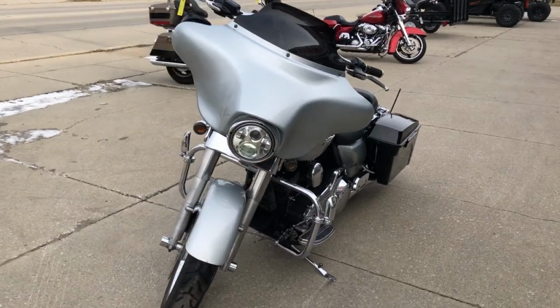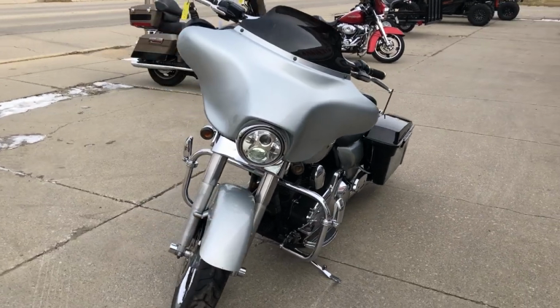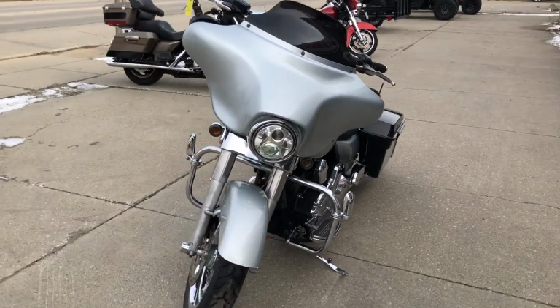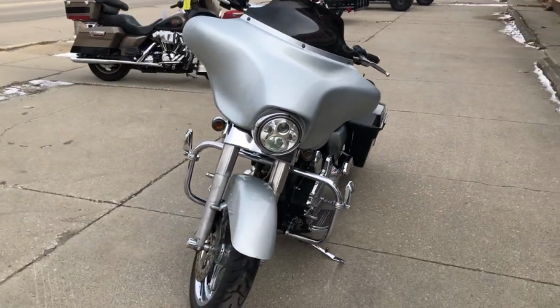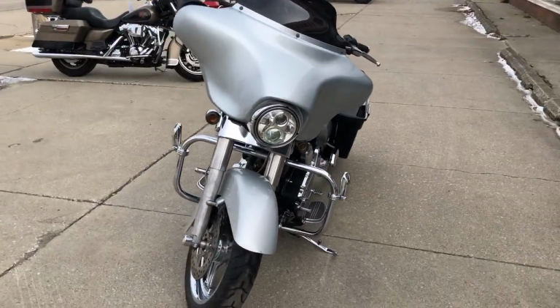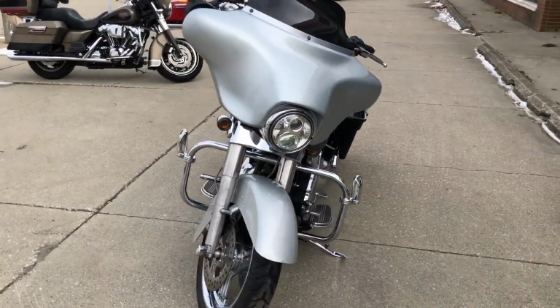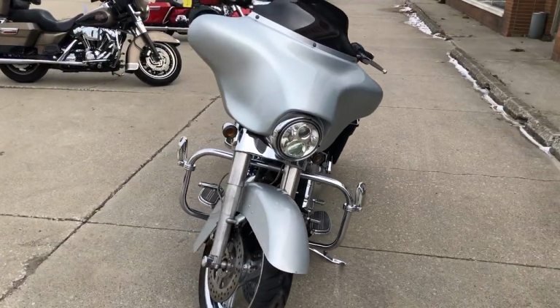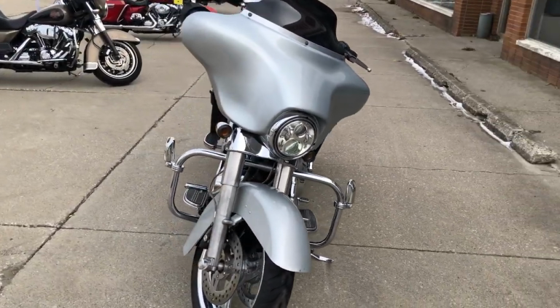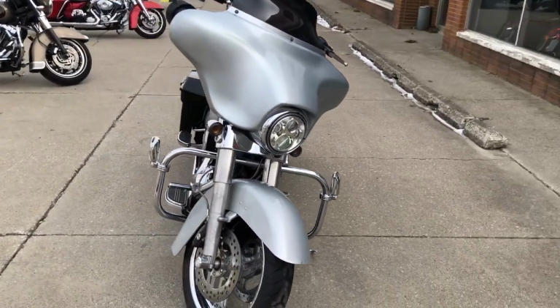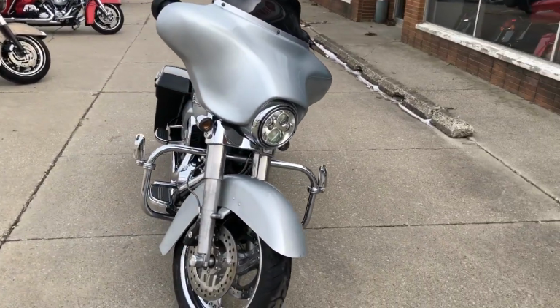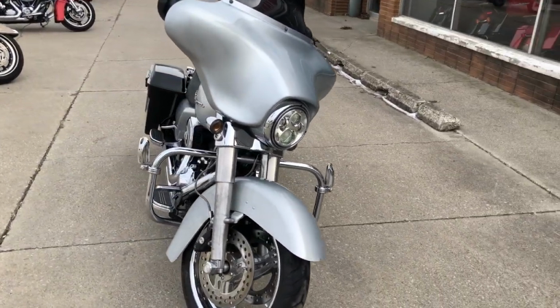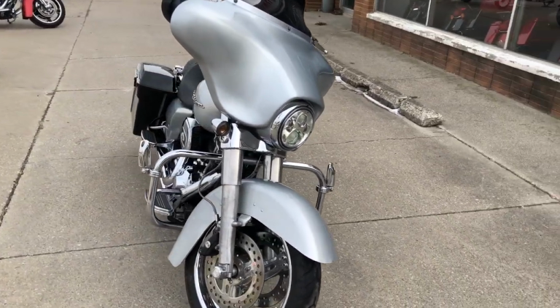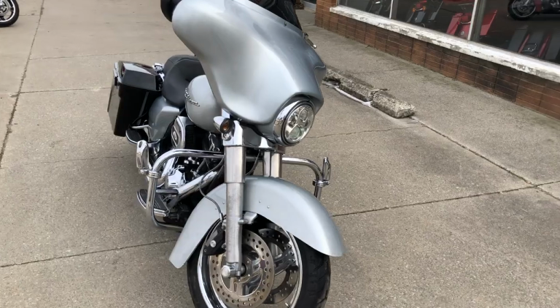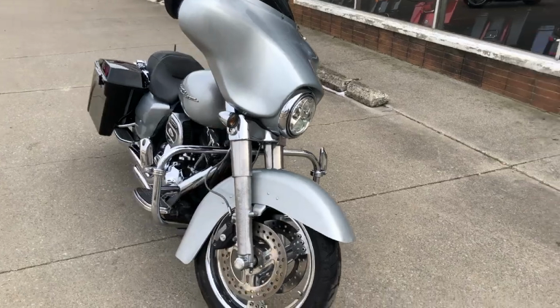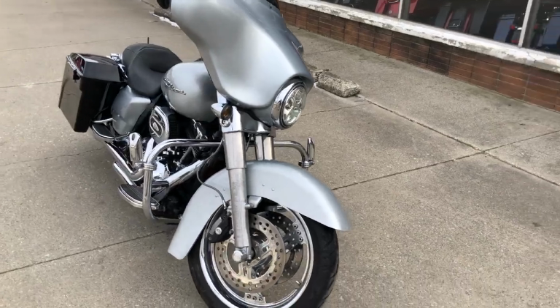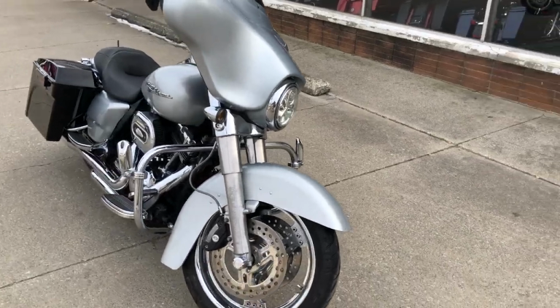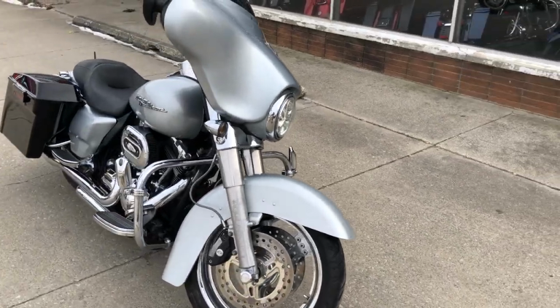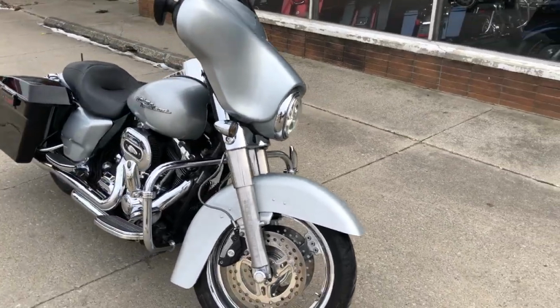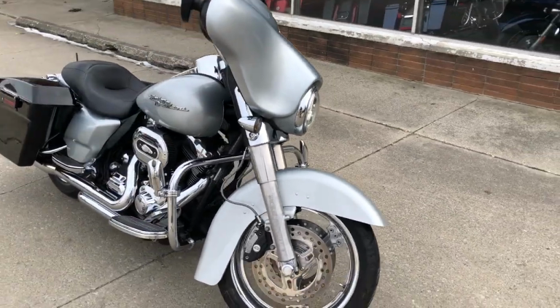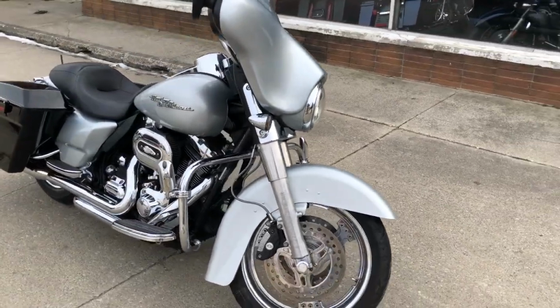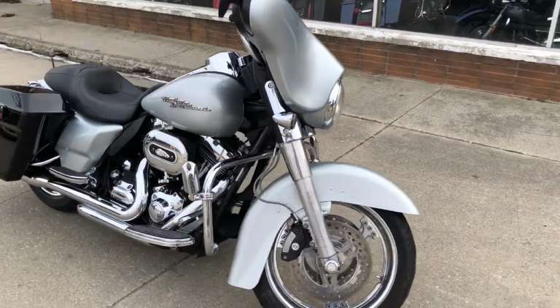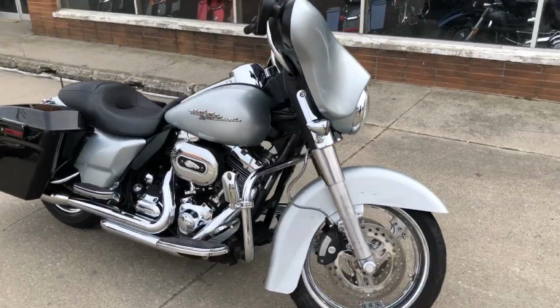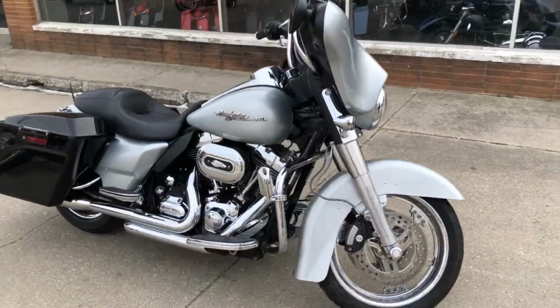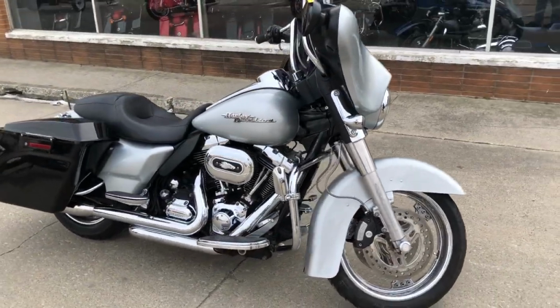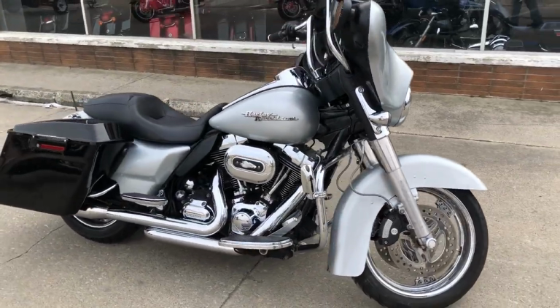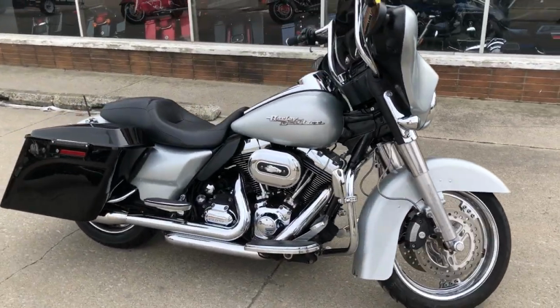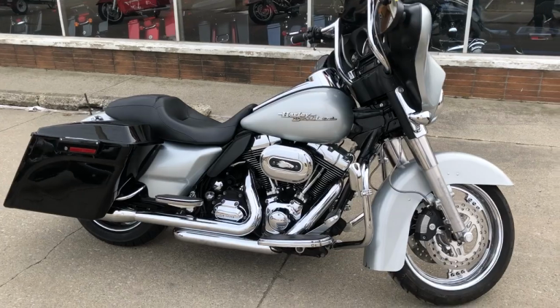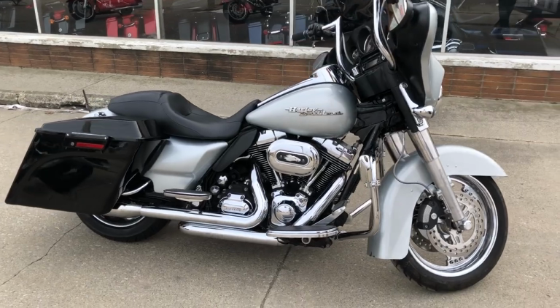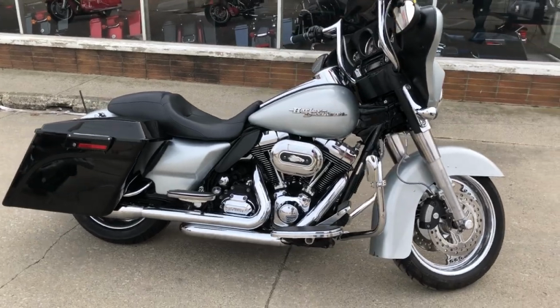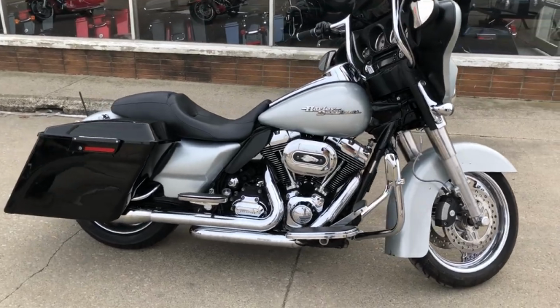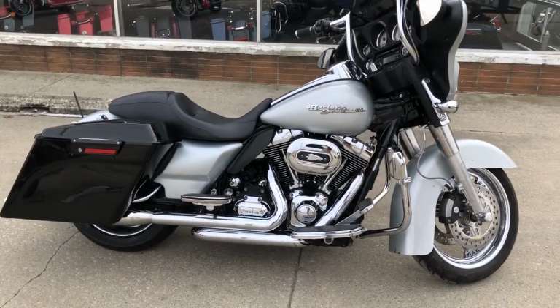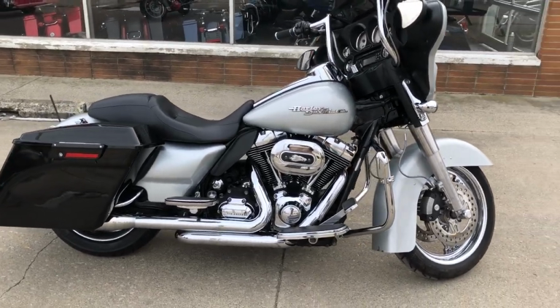It's a nice clean Street Glide with thousands of dollars in extras. It's a great bike for the money, guys. Don't miss this one. Give us a call at 810-648-9500.